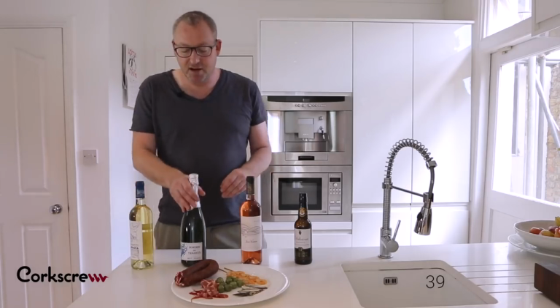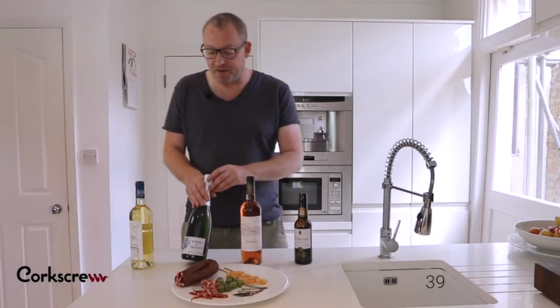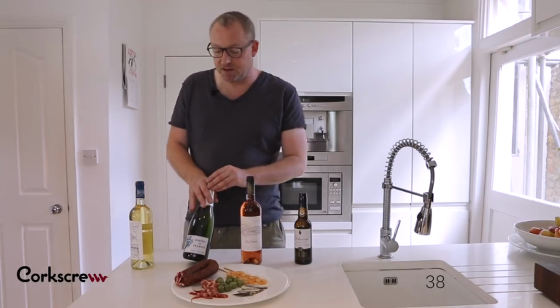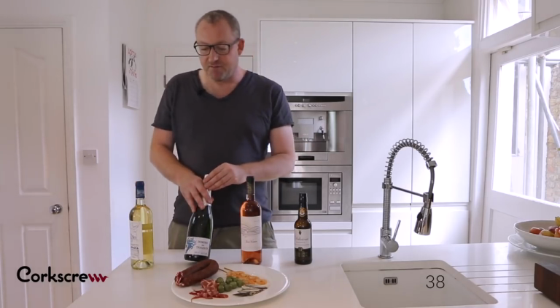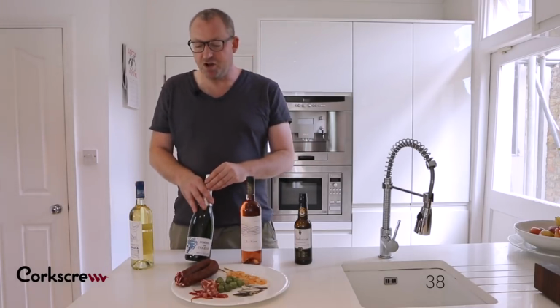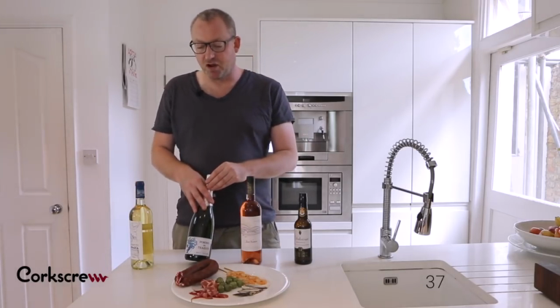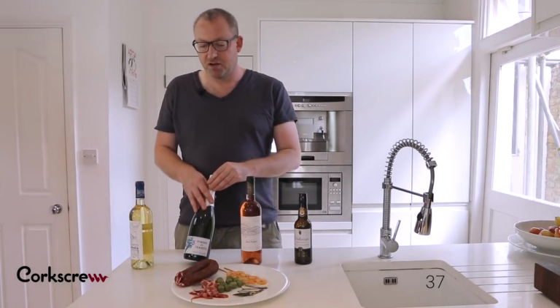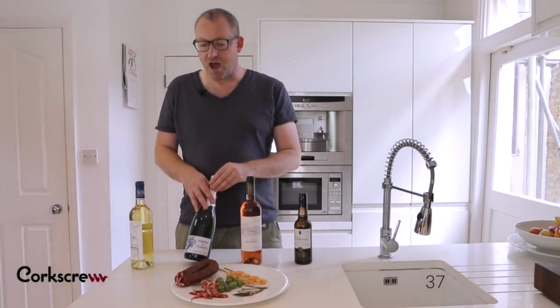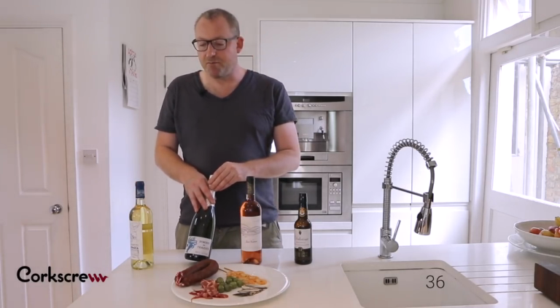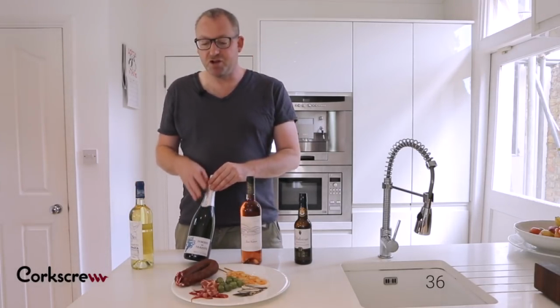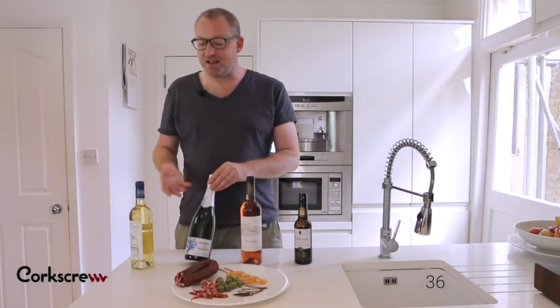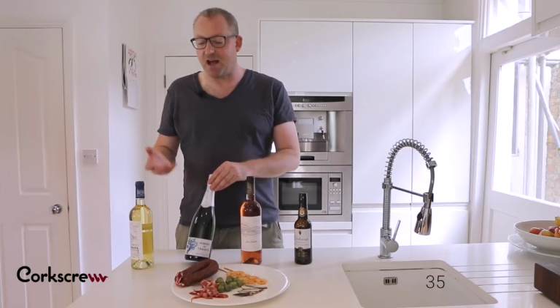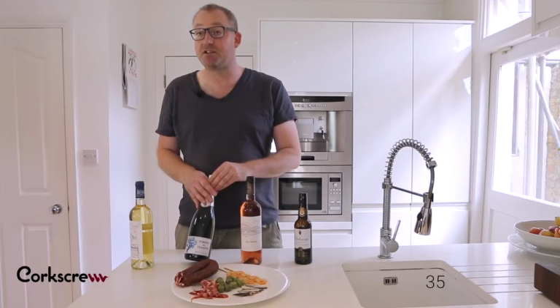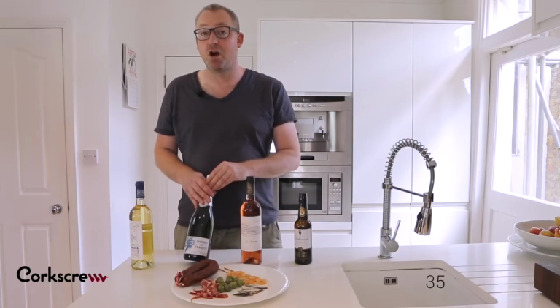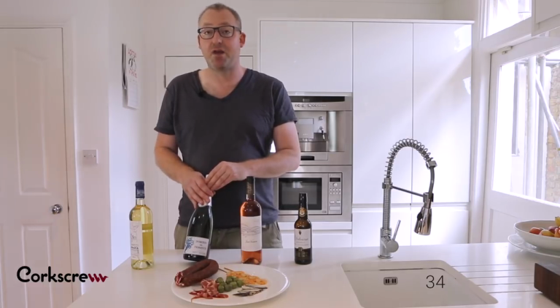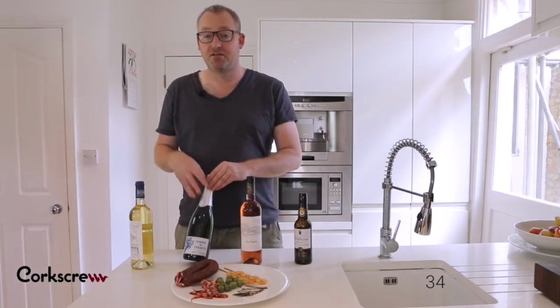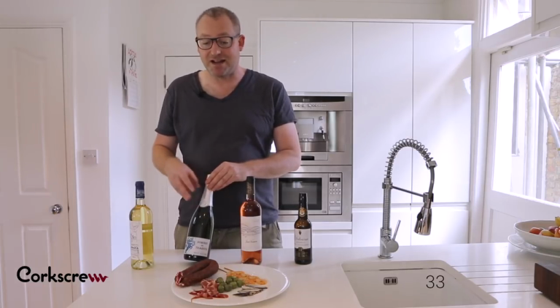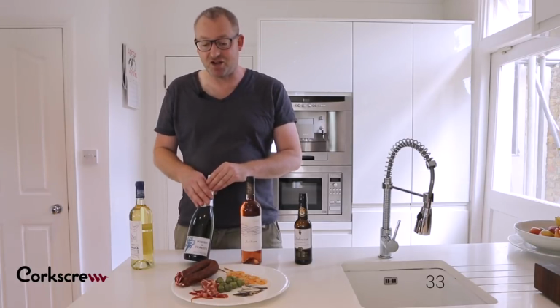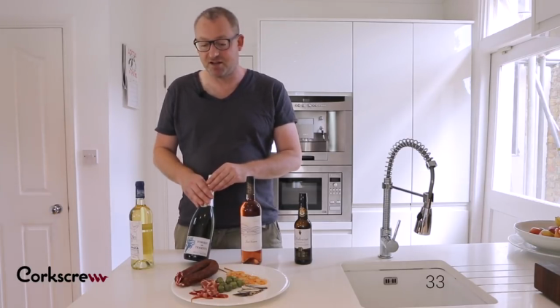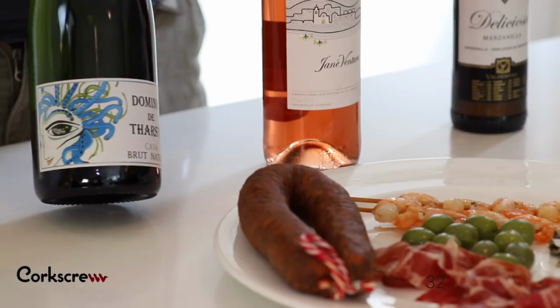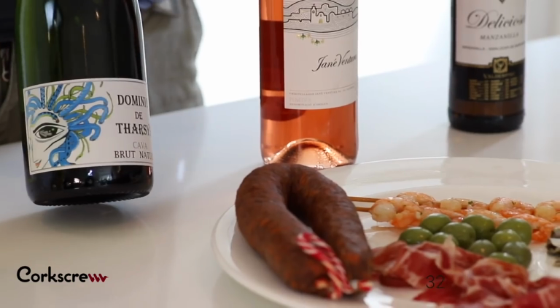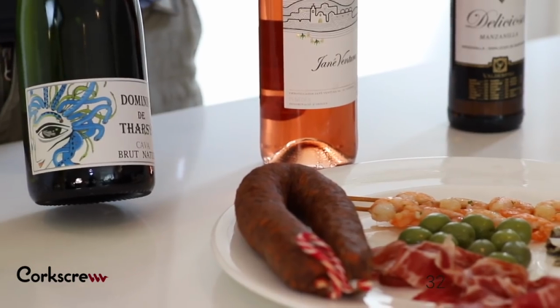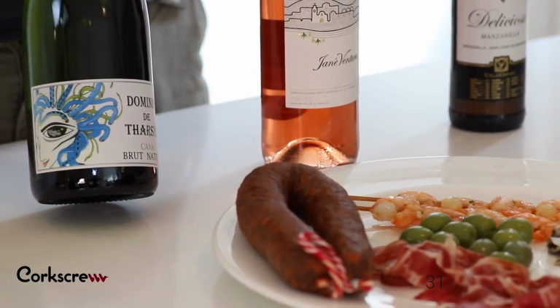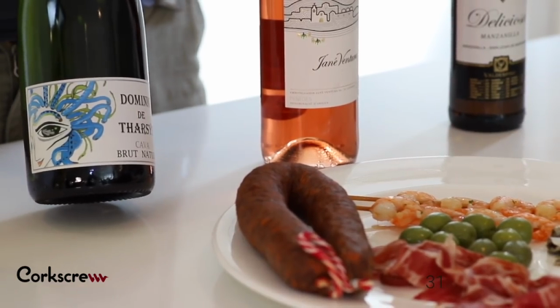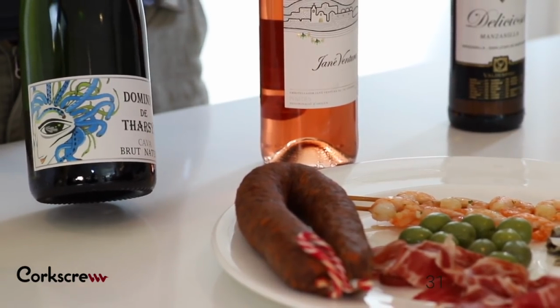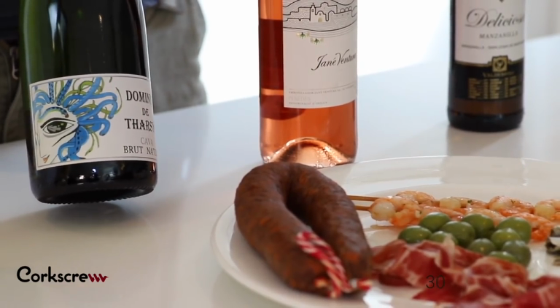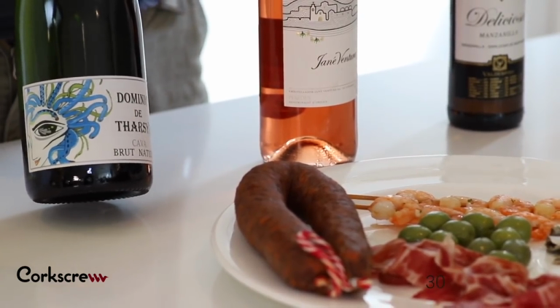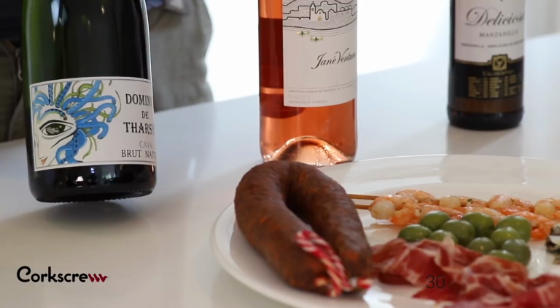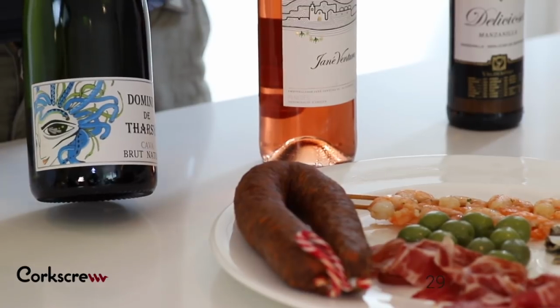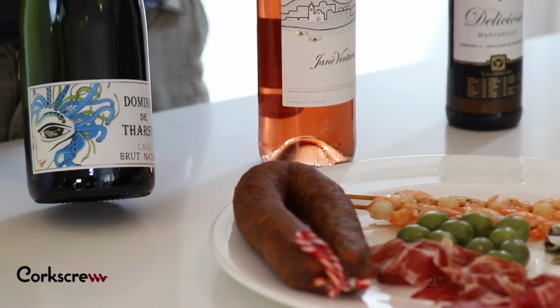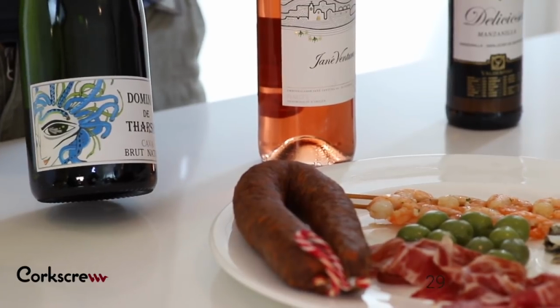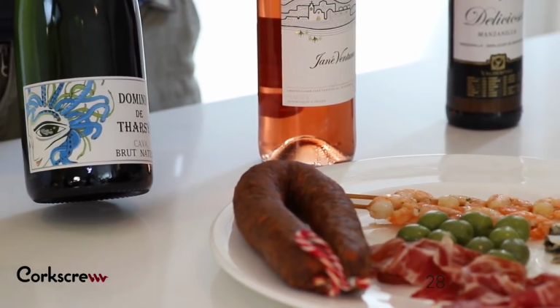Cava is very neutral, but the neutrality helps it to work with so many dishes. It's going to be really good with the olives, fantastic with the ham.